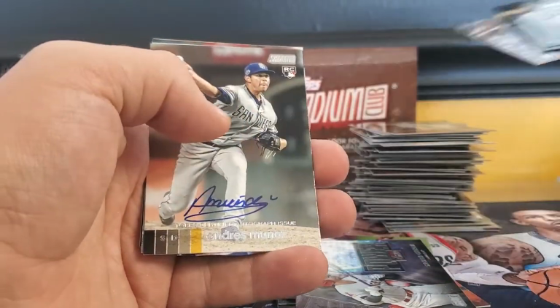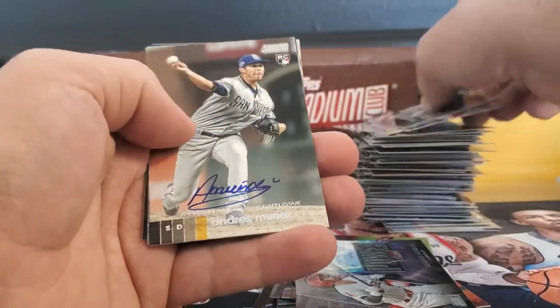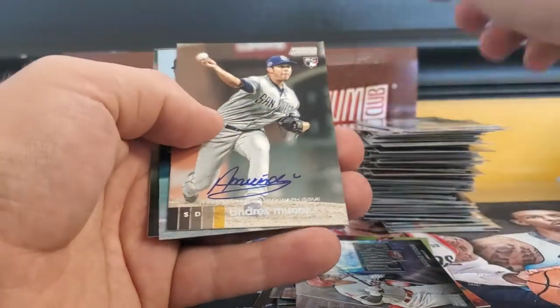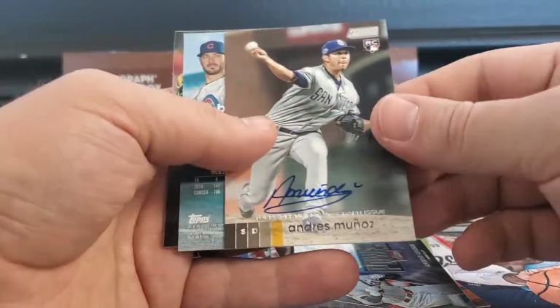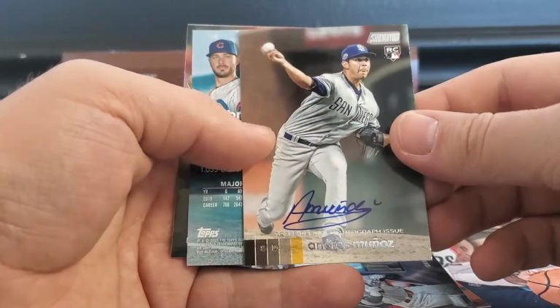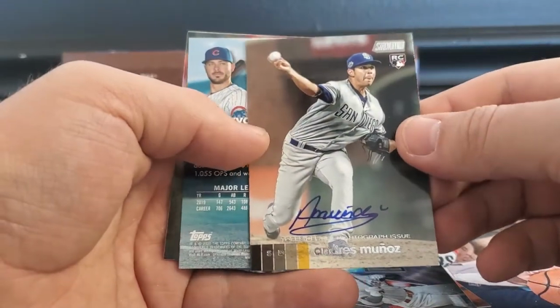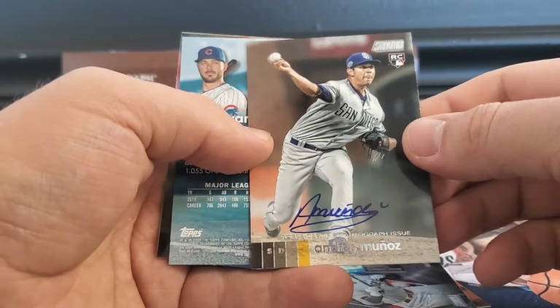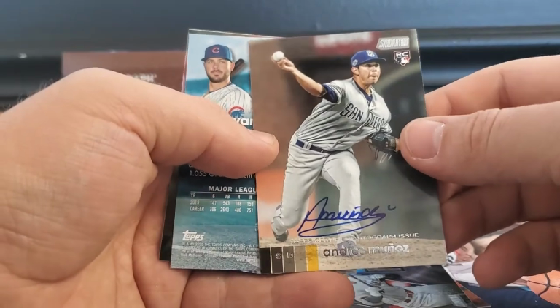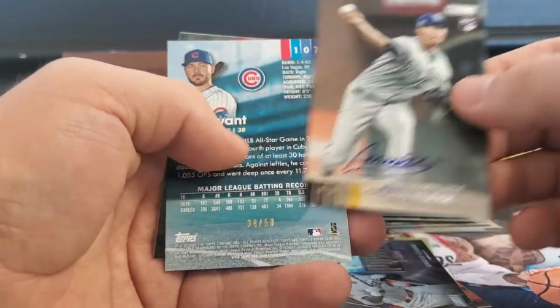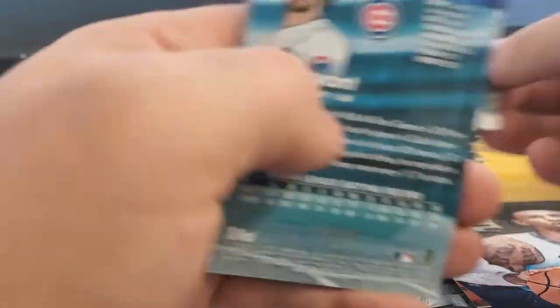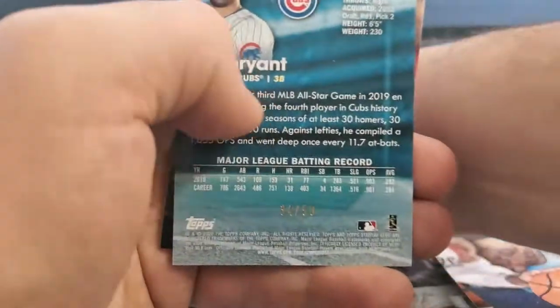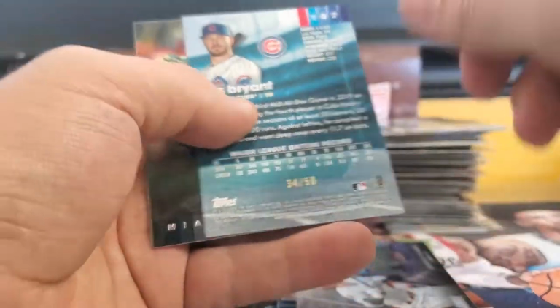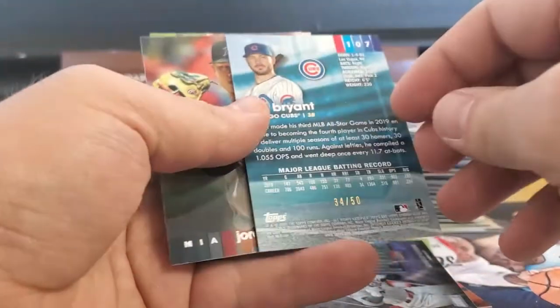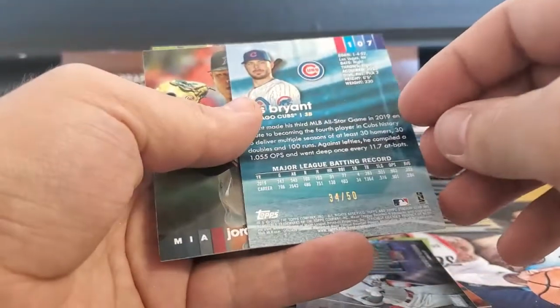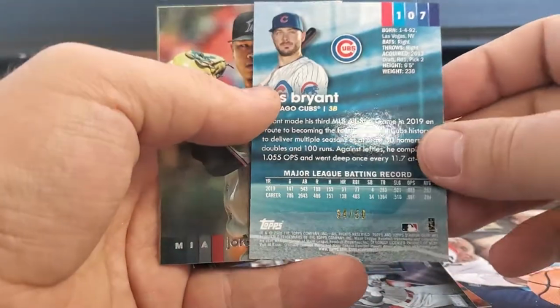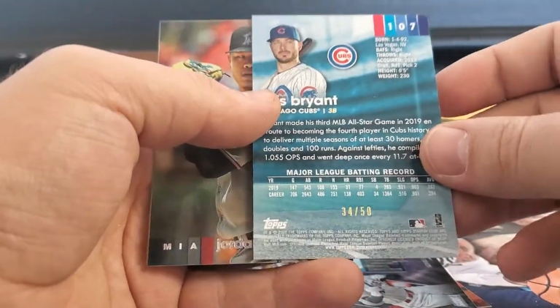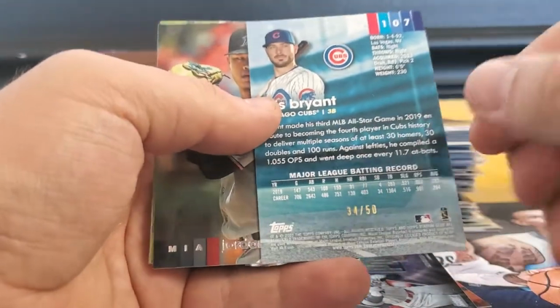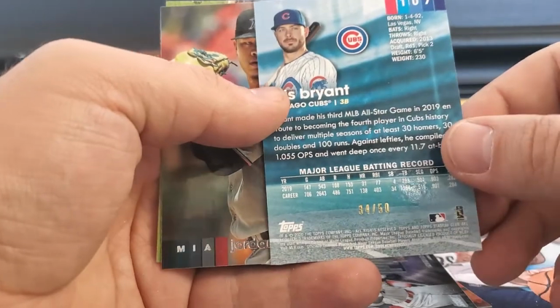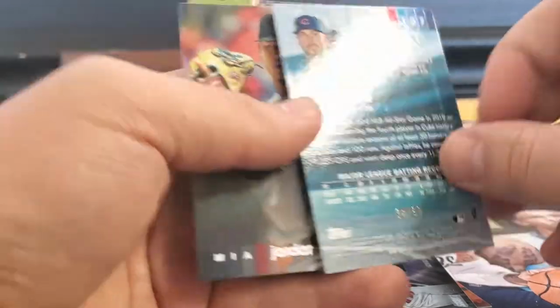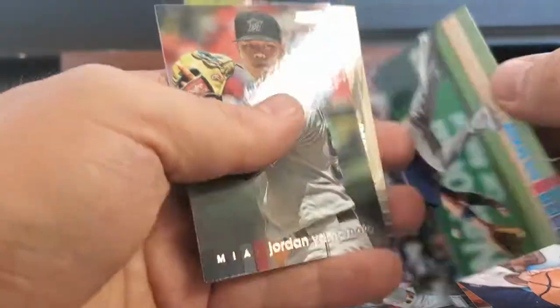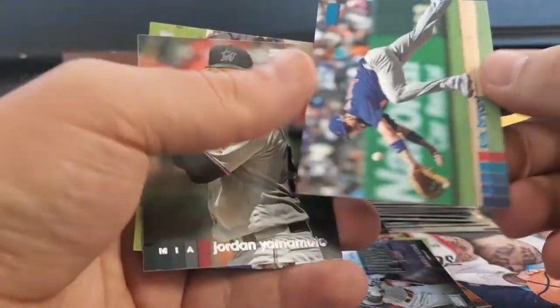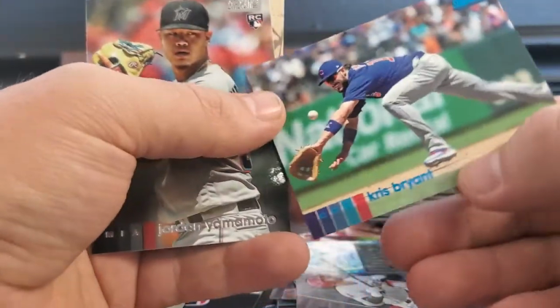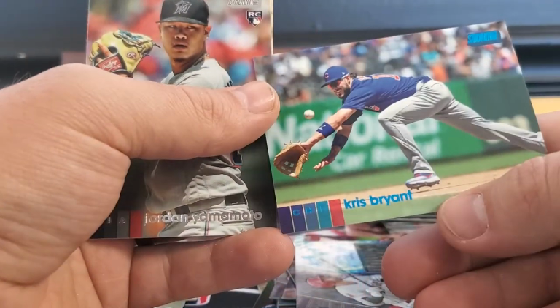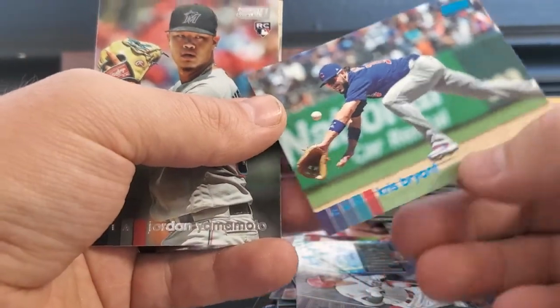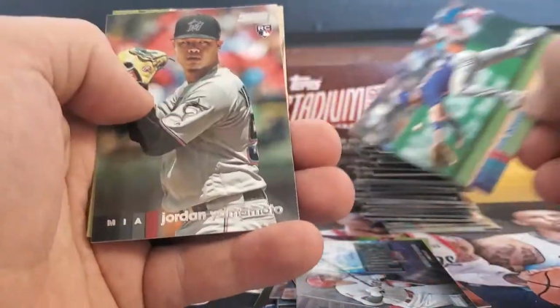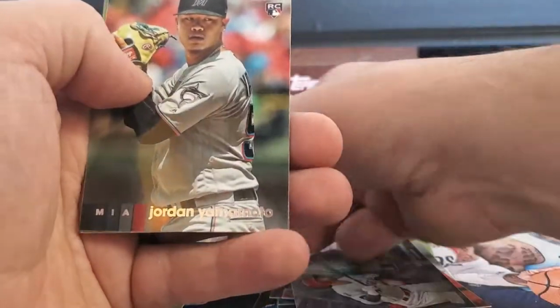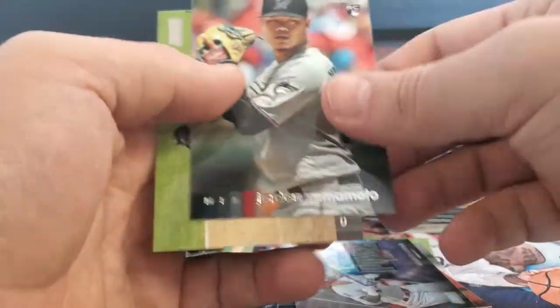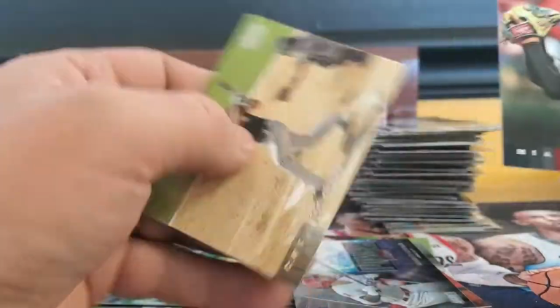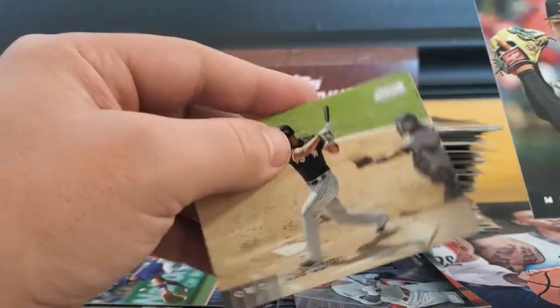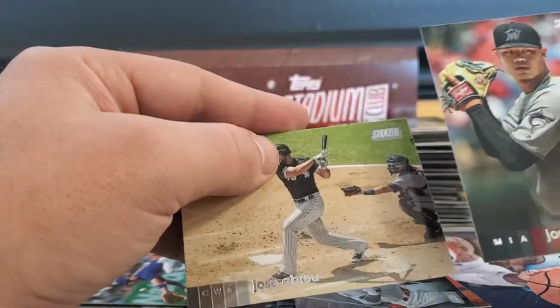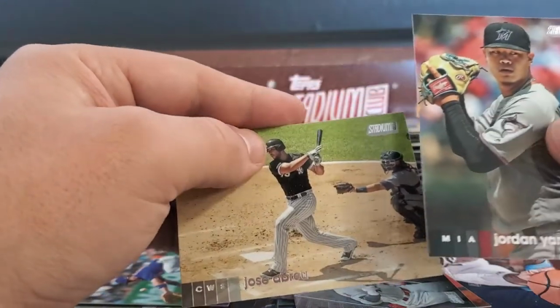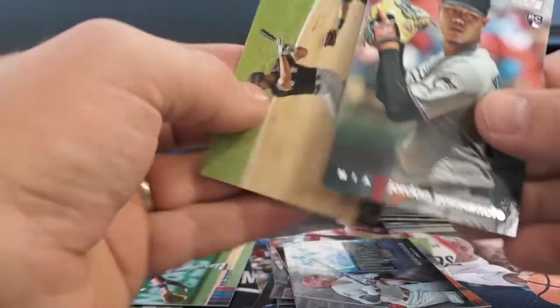And then our other auto is Andre Munoz. And Chris Bryant — that one is numbered to 50. Blue Chris Bryant to 50. Yakamoto, Jose Abreu.